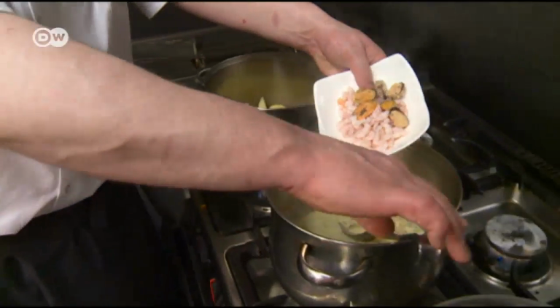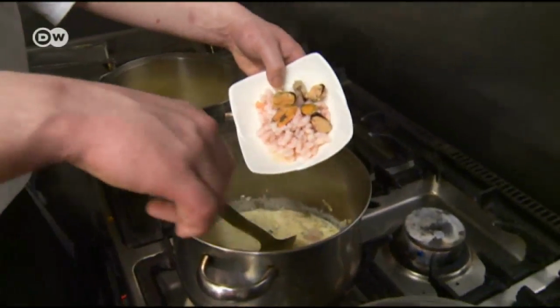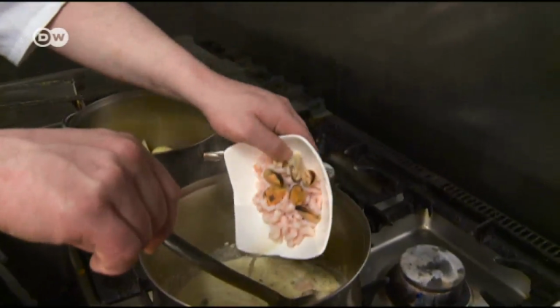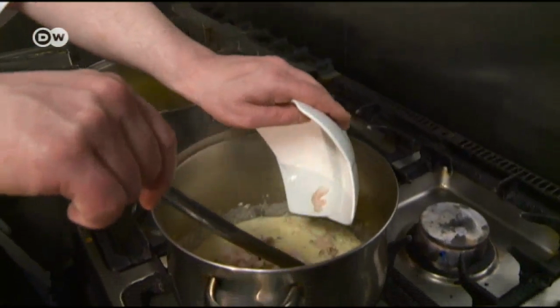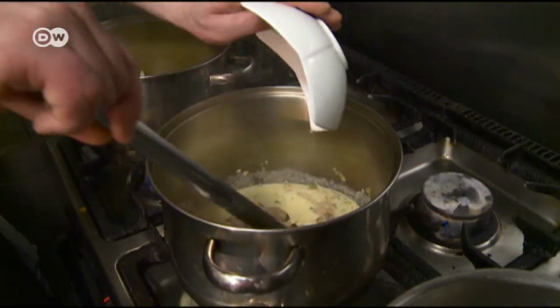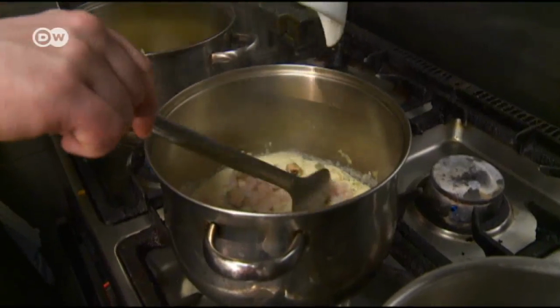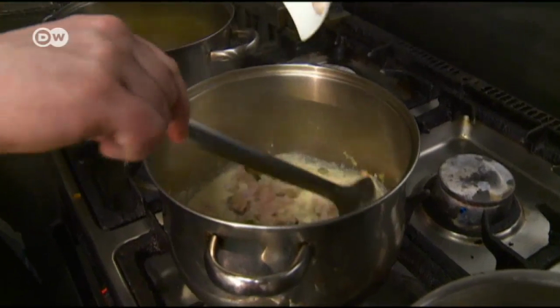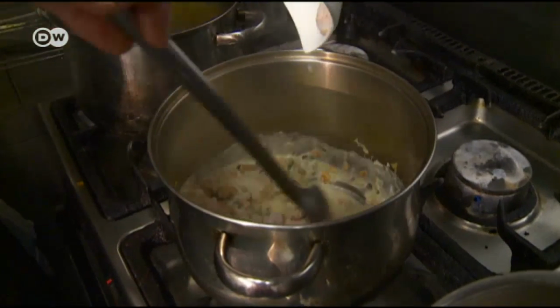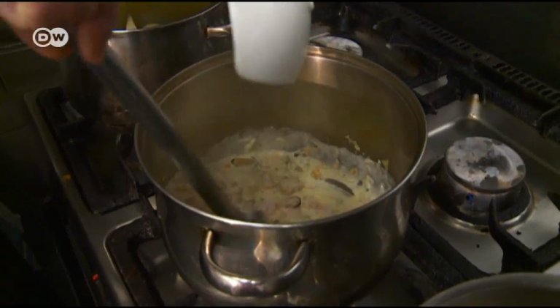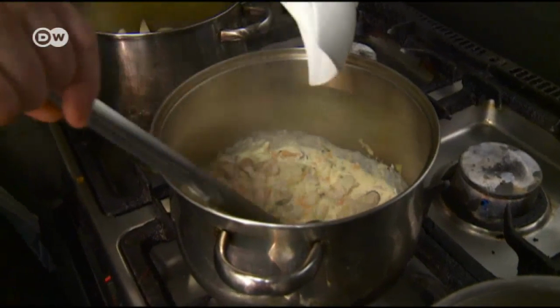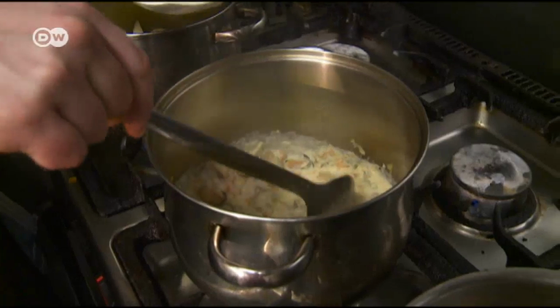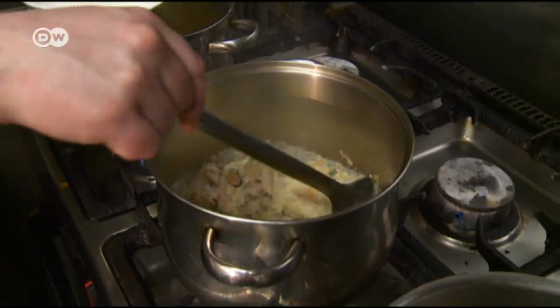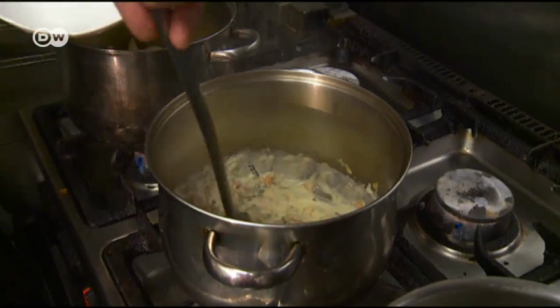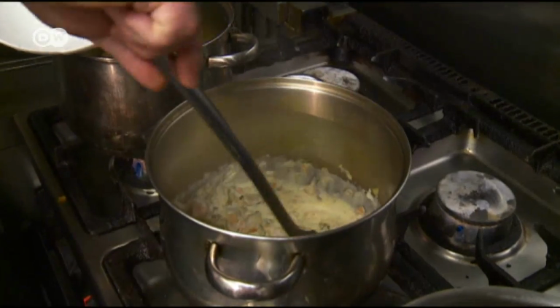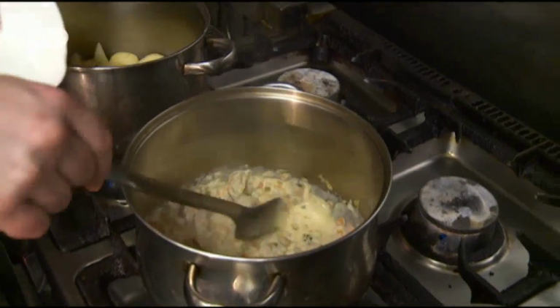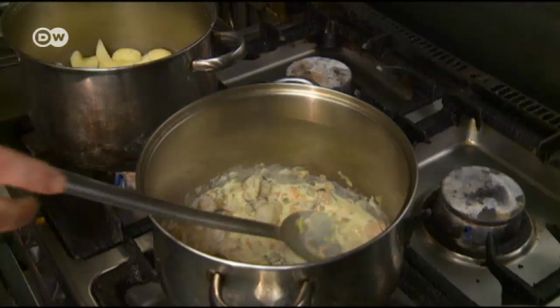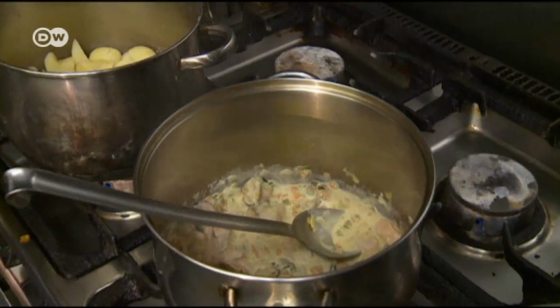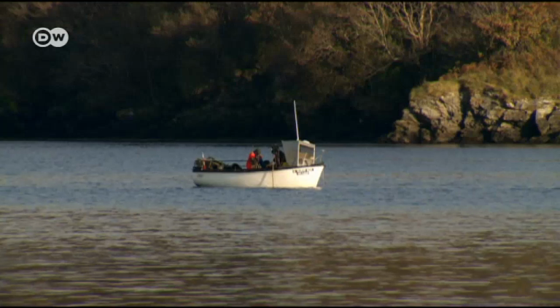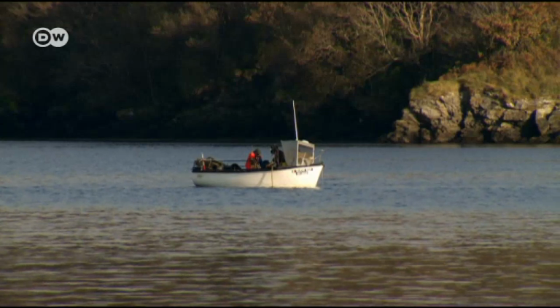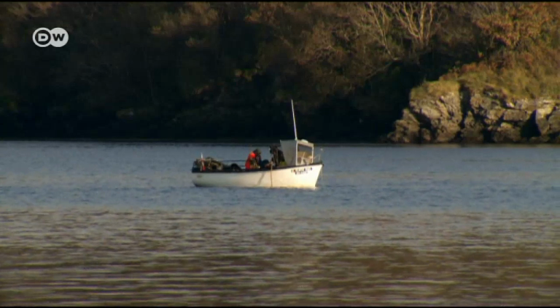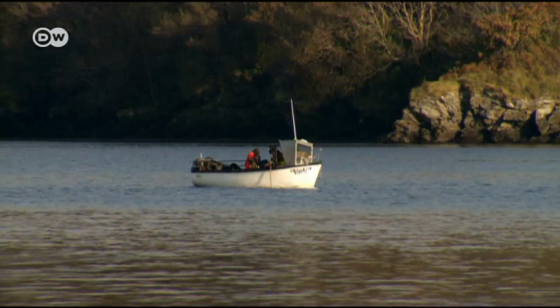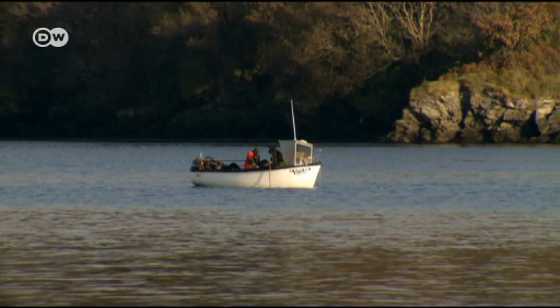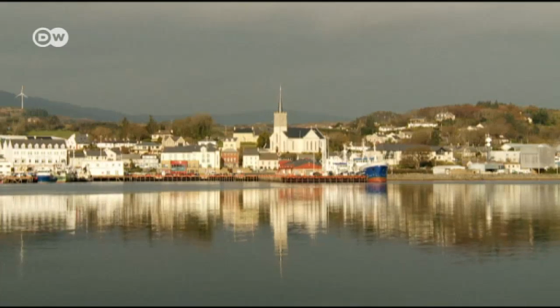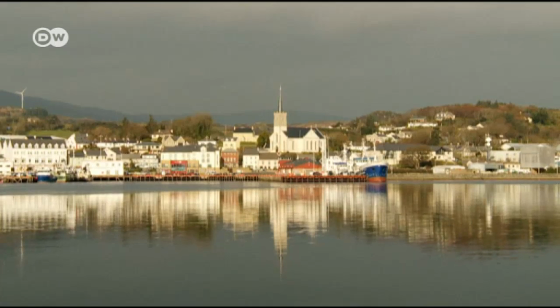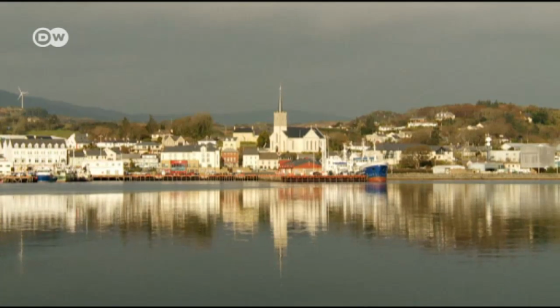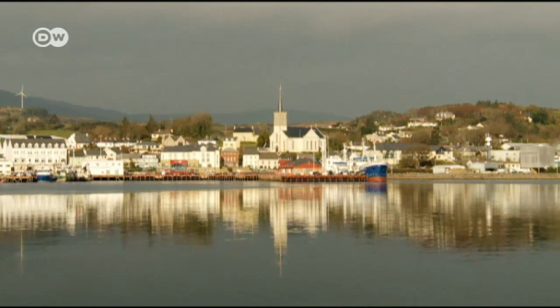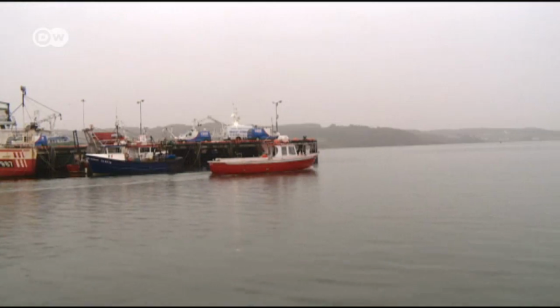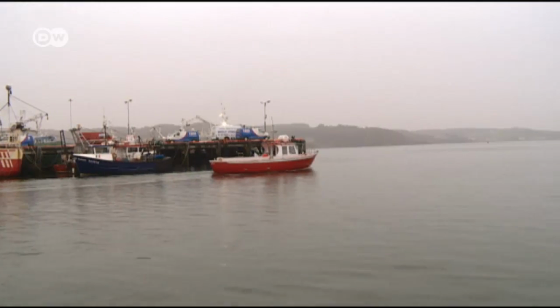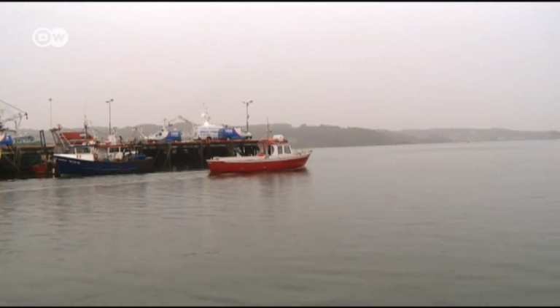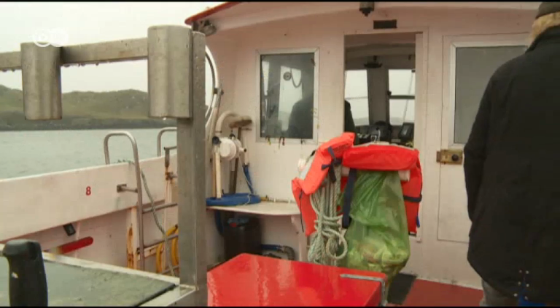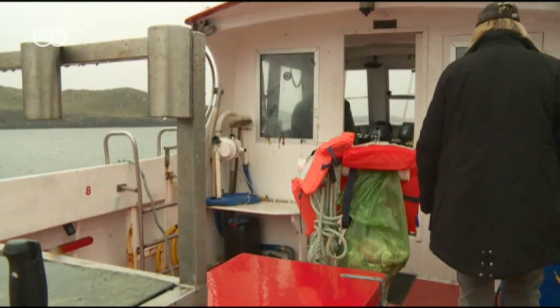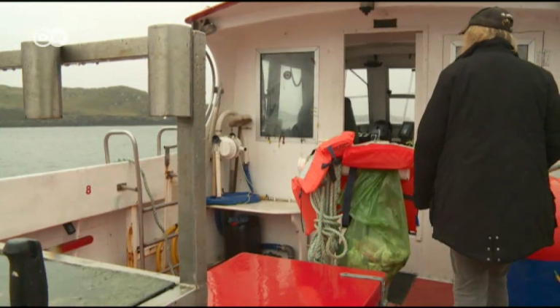Next, the mussels and prawns are stirred in. You could add another kind of fish instead, like pike, sea bream, or ocean perch. Fresh catch is delivered daily. Most fishermen set out from the harbor in nearby Killybegs, bound for the Atlantic.